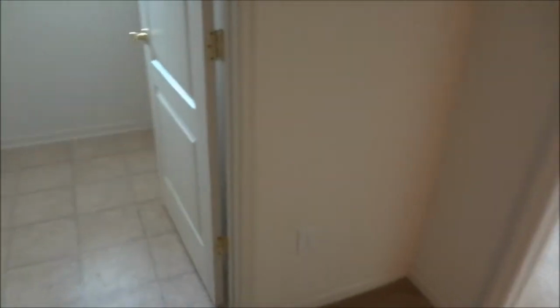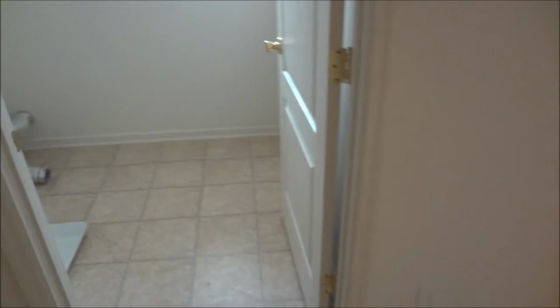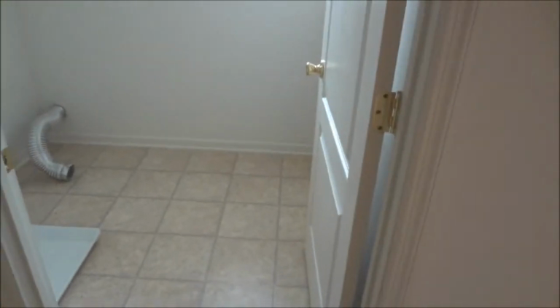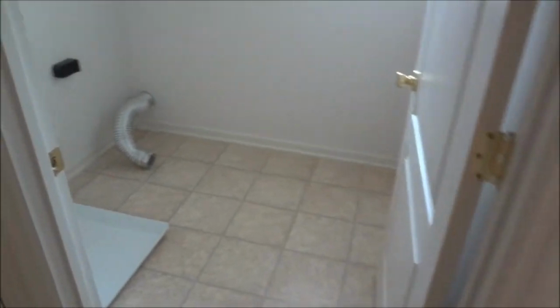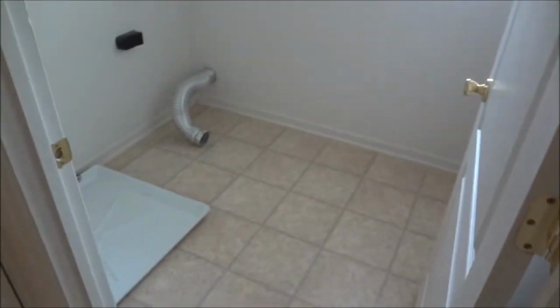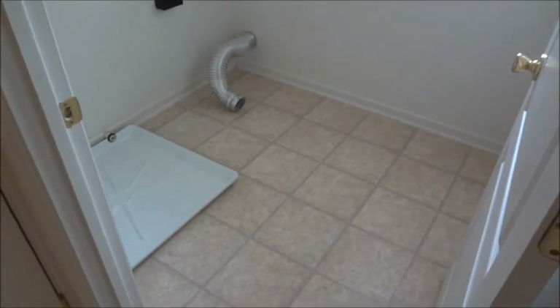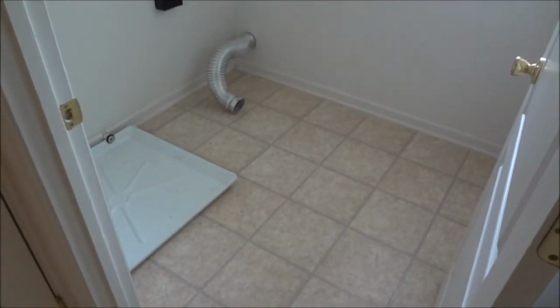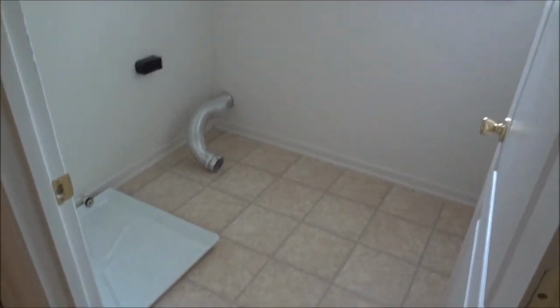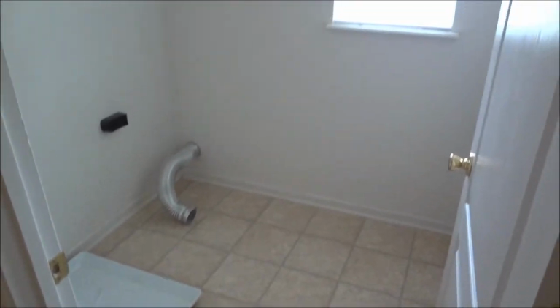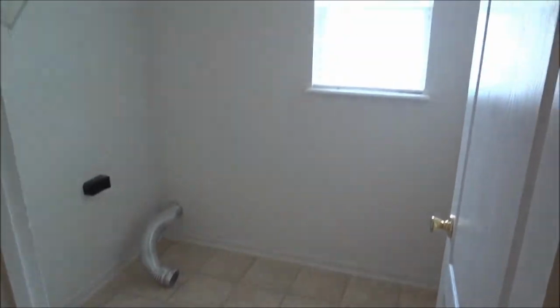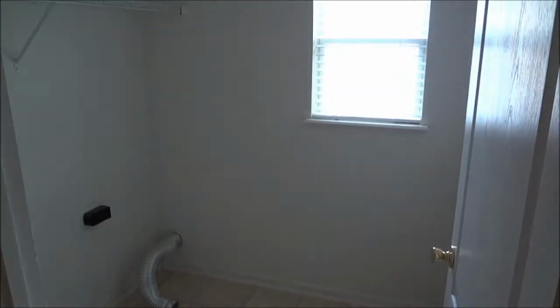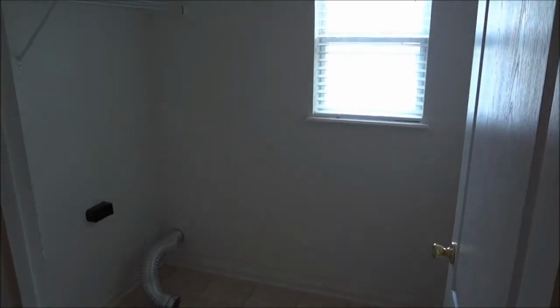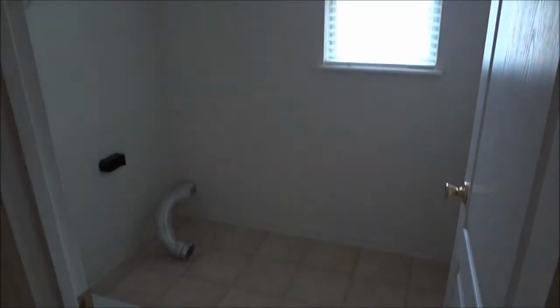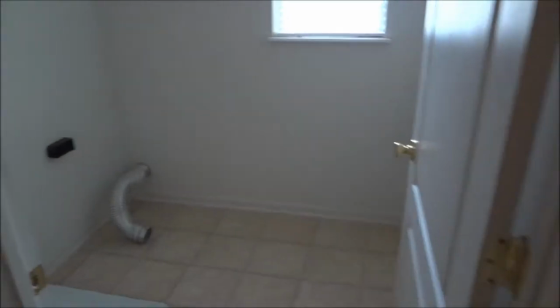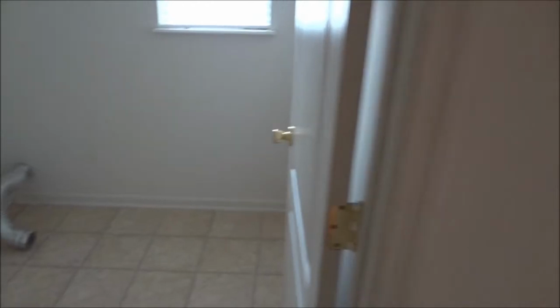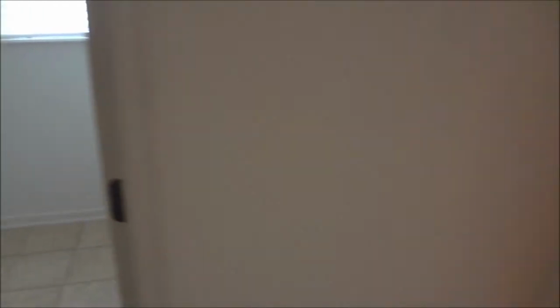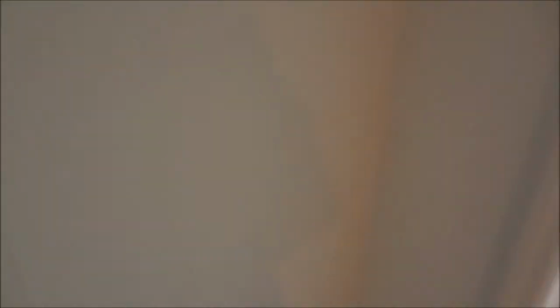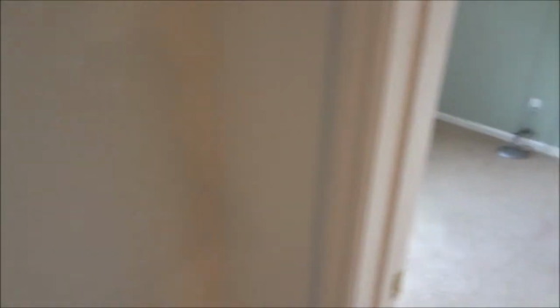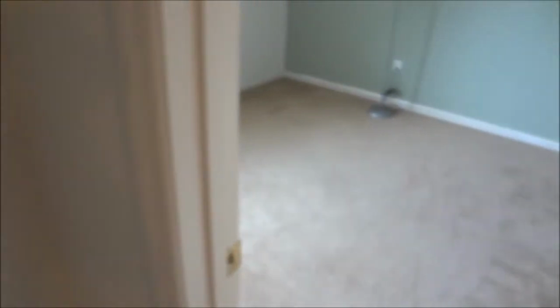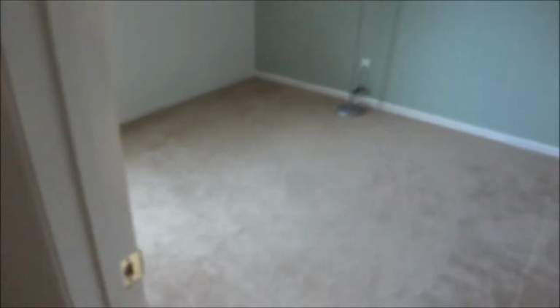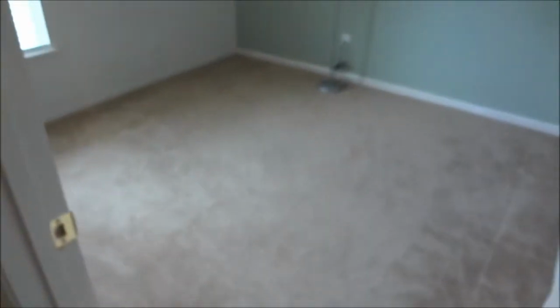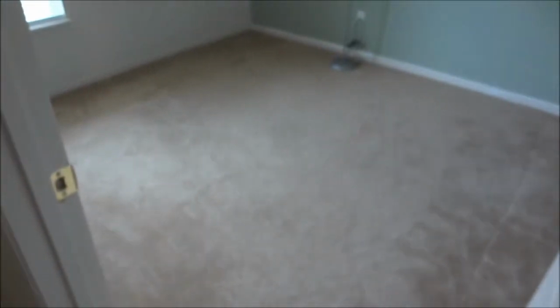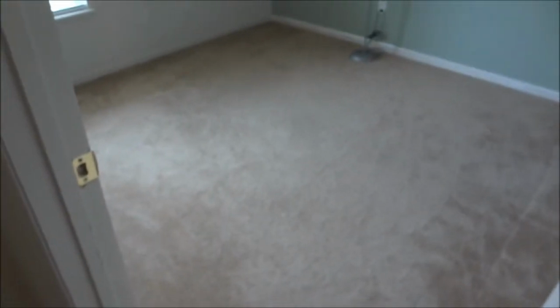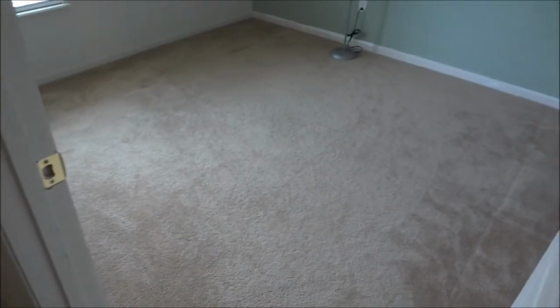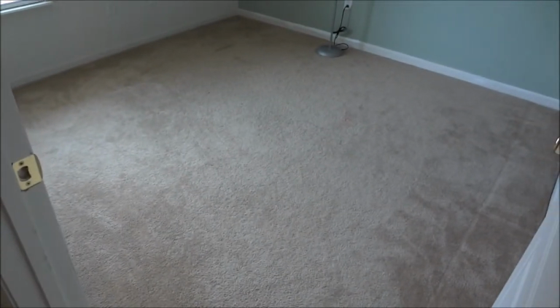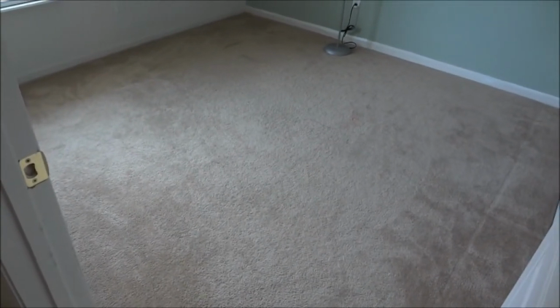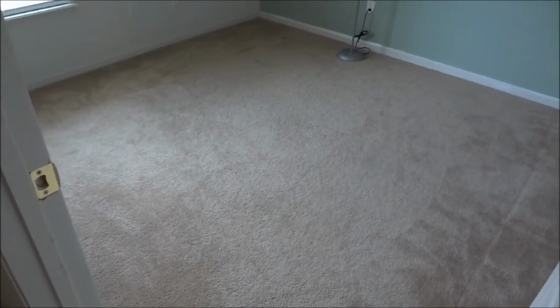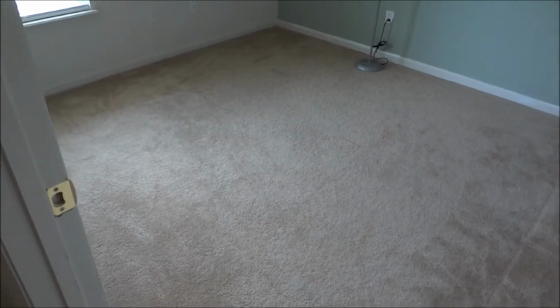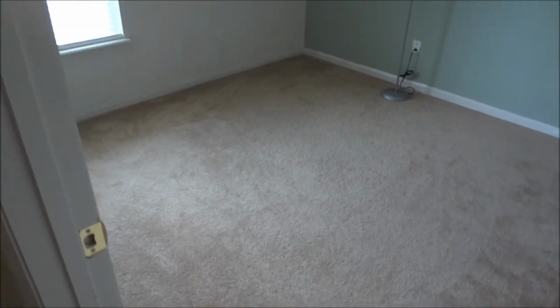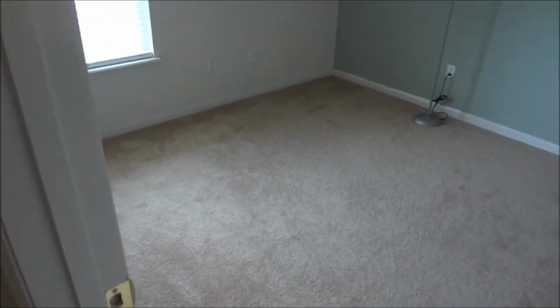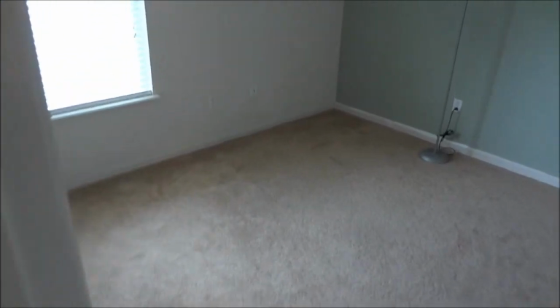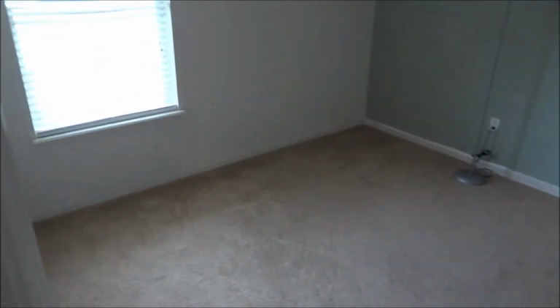In between beds three and four is a laundry — it also has a primer window. And then lastly, bedroom four, which would be considered the smallest bedroom of the four bedrooms we've looked at so far.